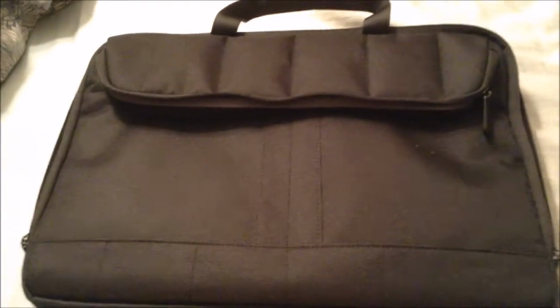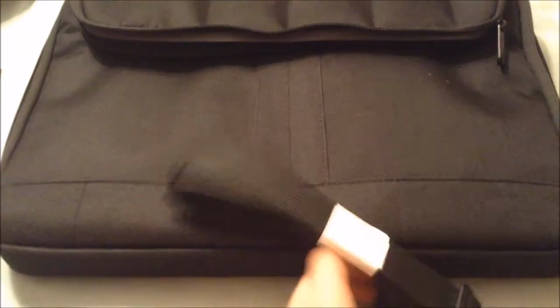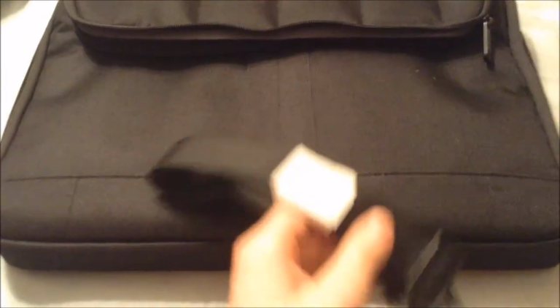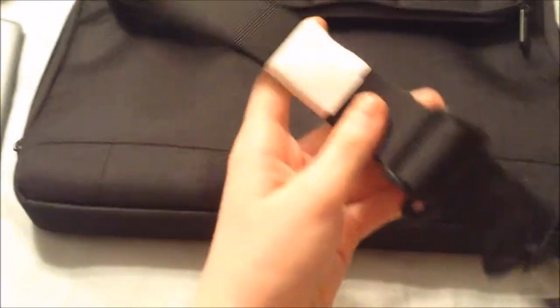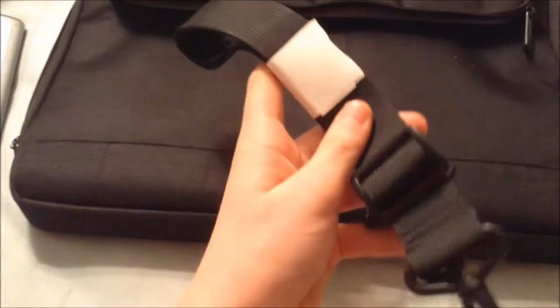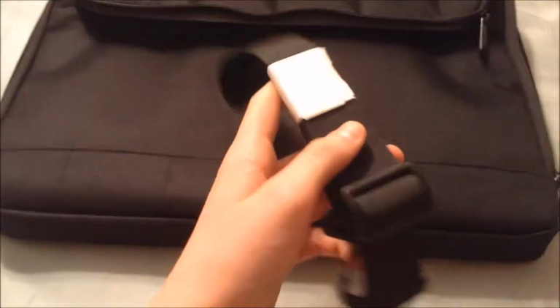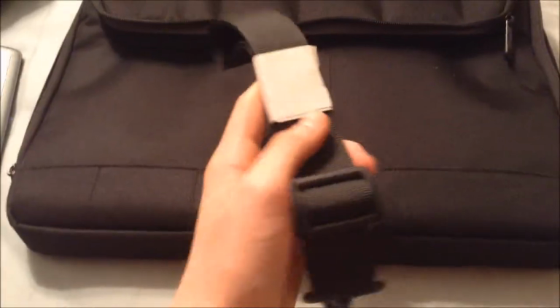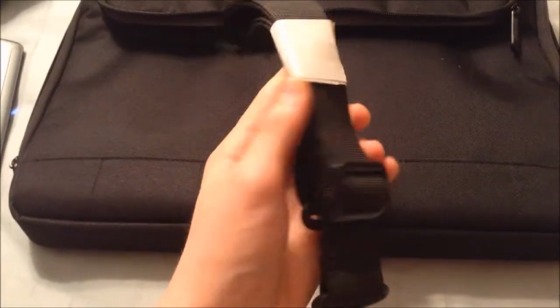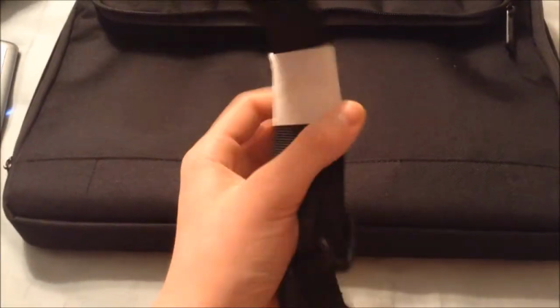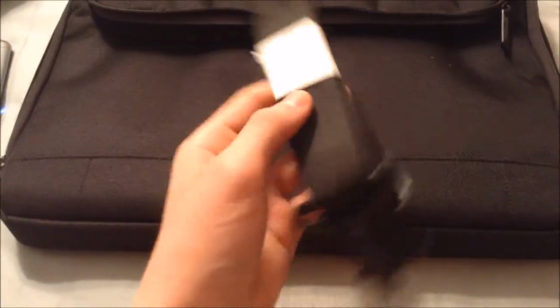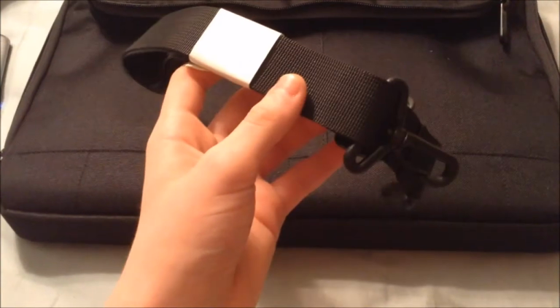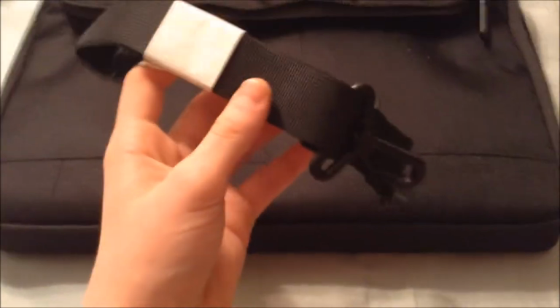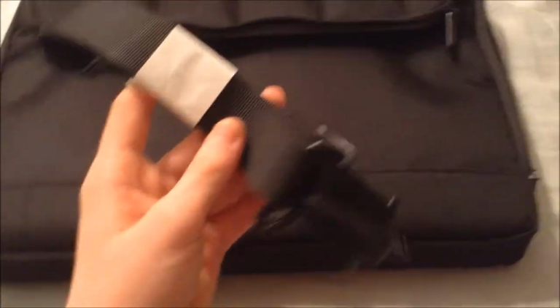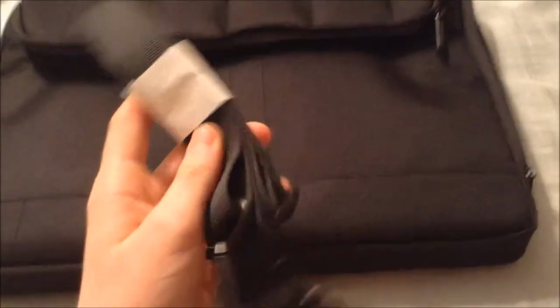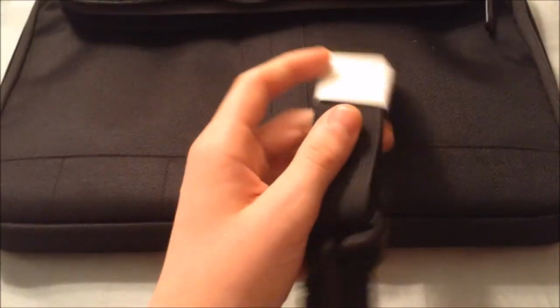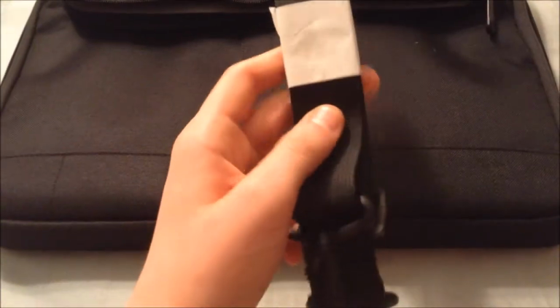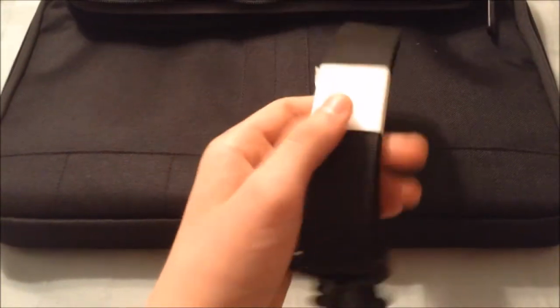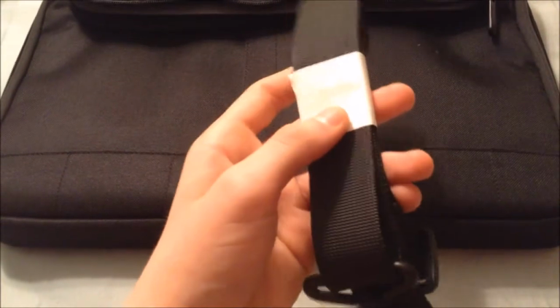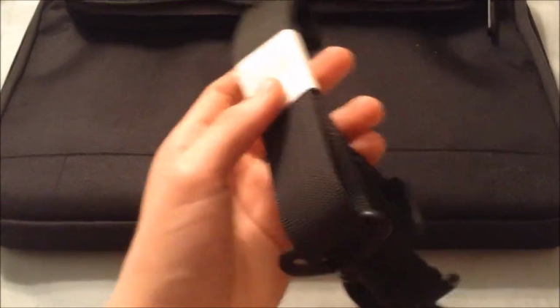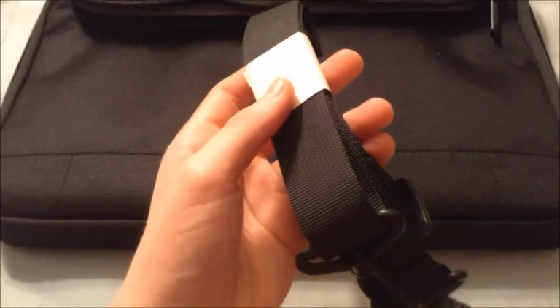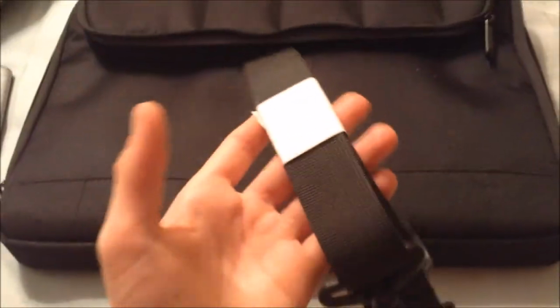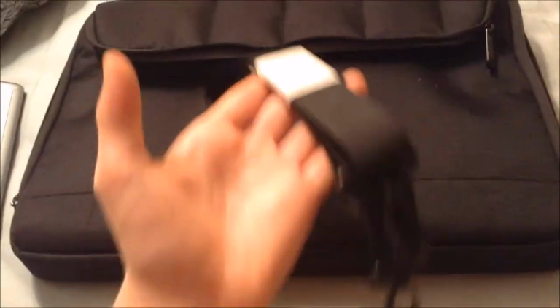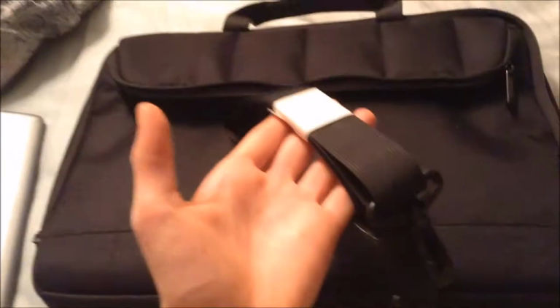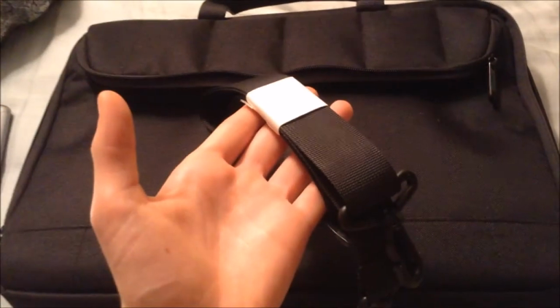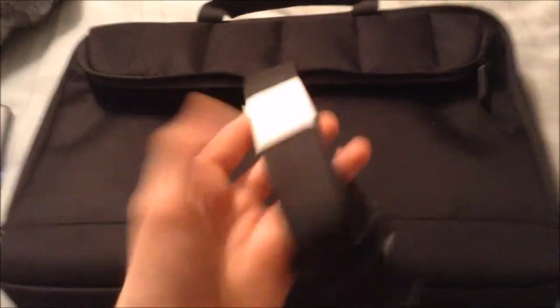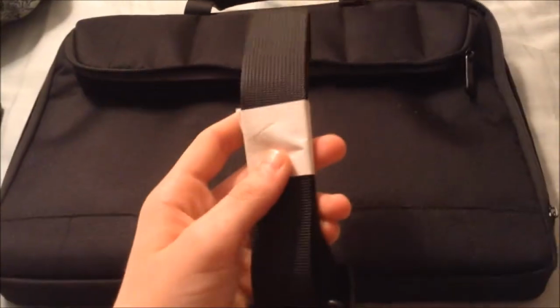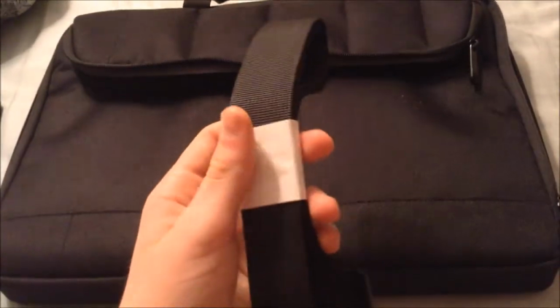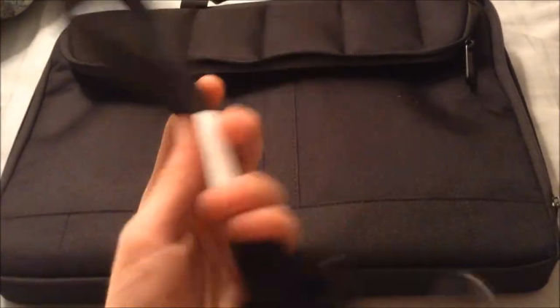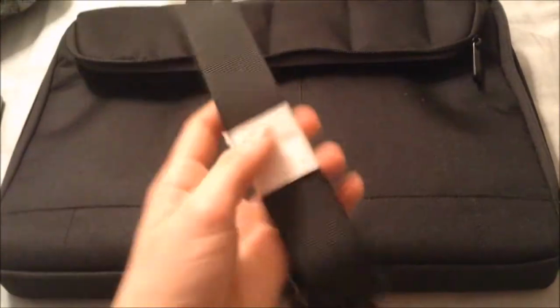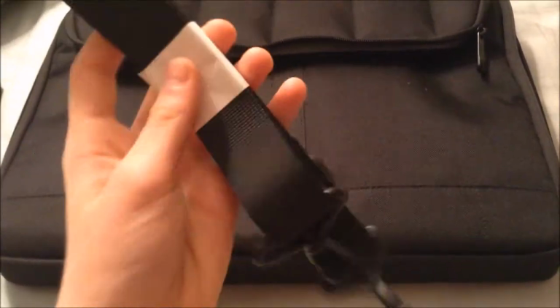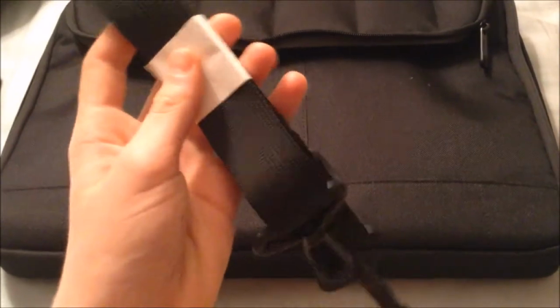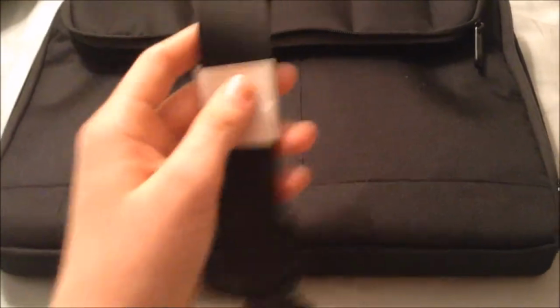This case does come with a detachable shoulder strap, so it can act like a carrying bag or just a plain computer laptop case. So this is great, very handy.